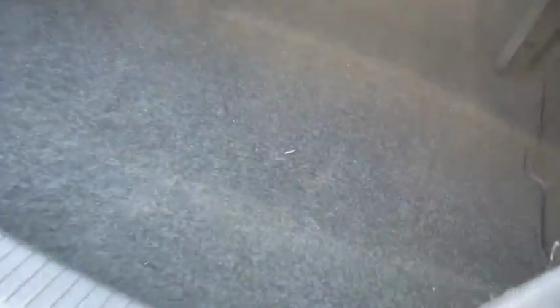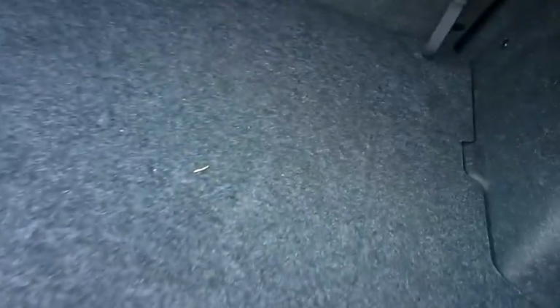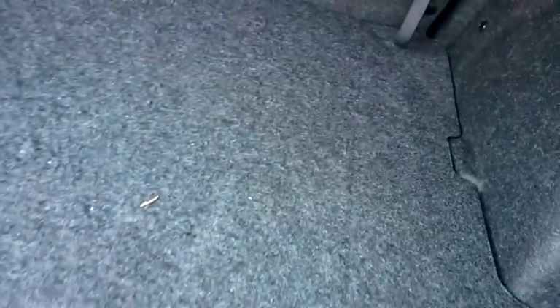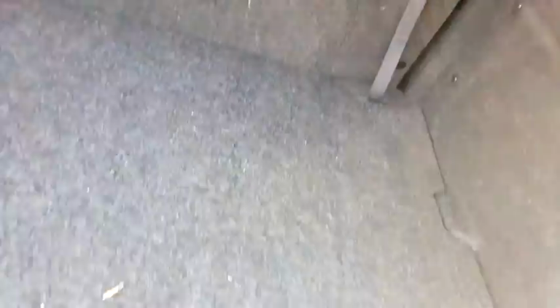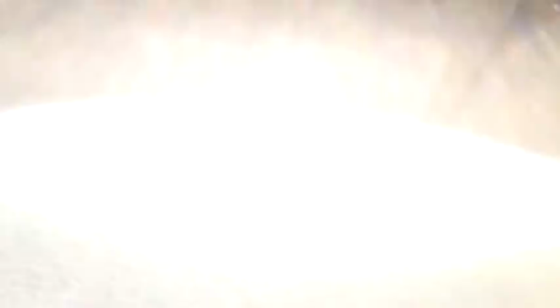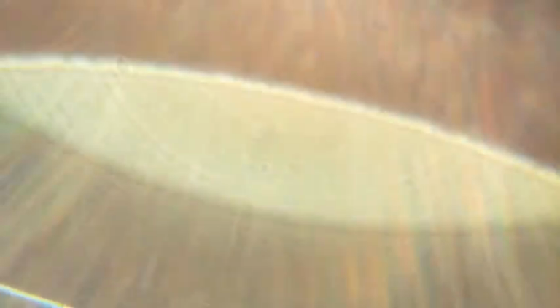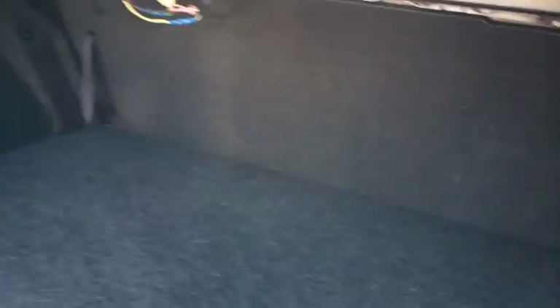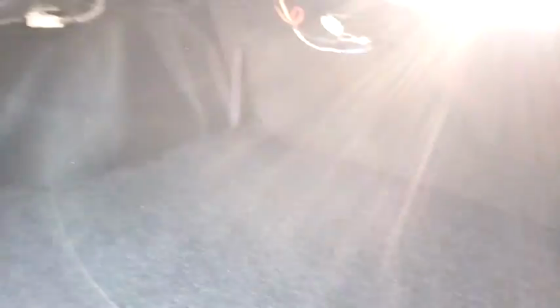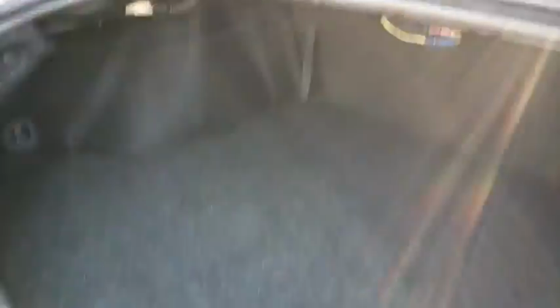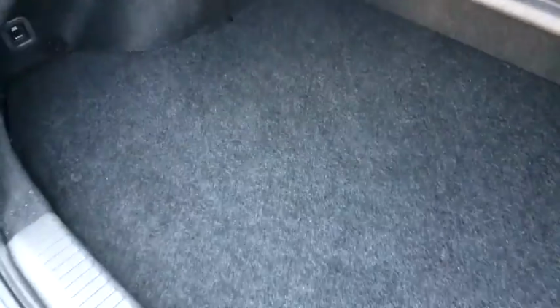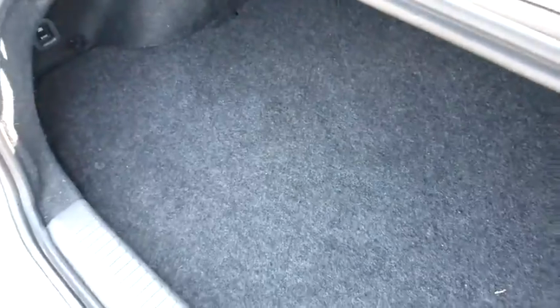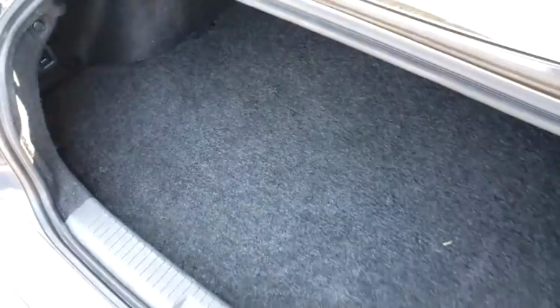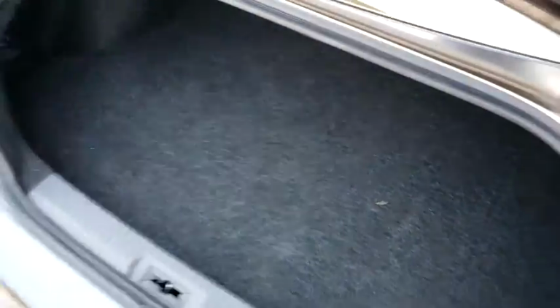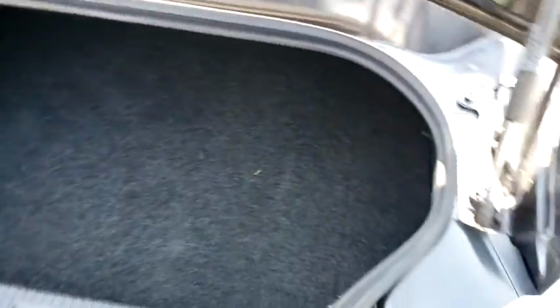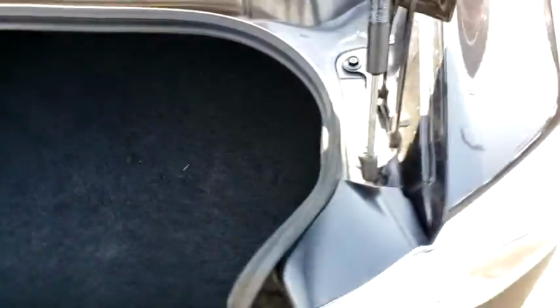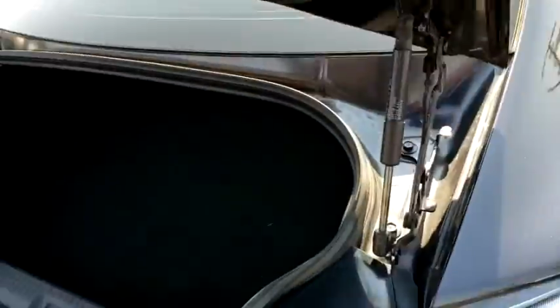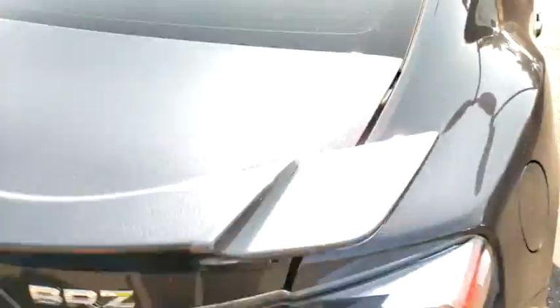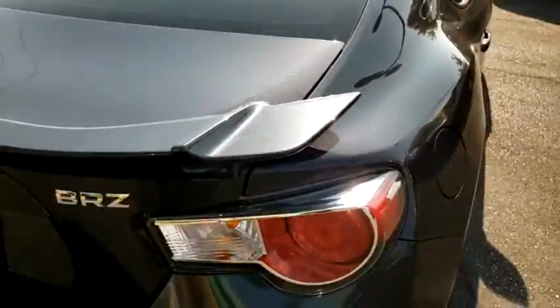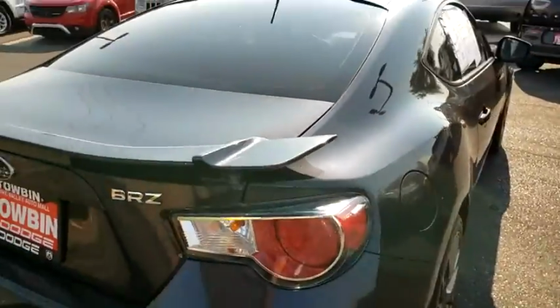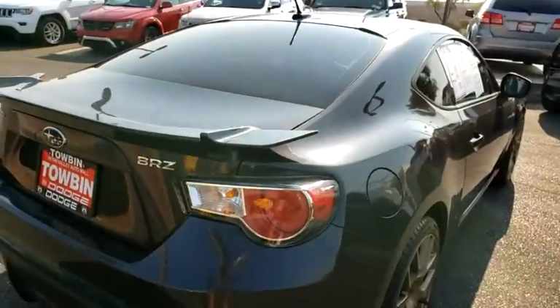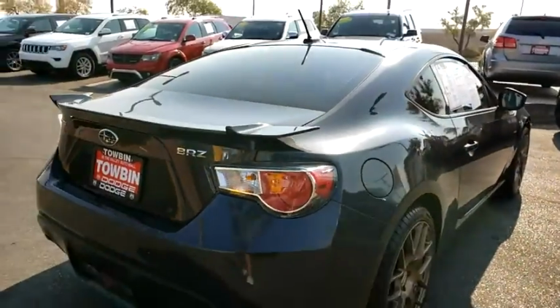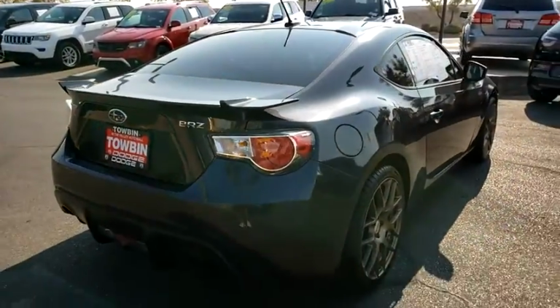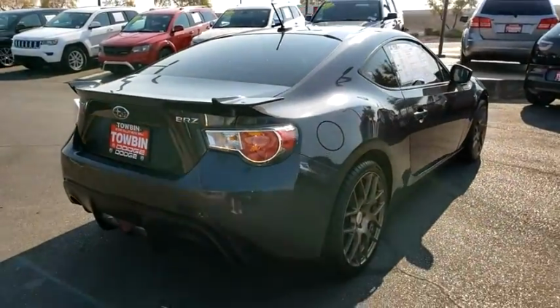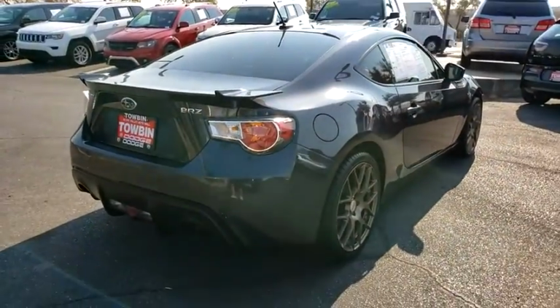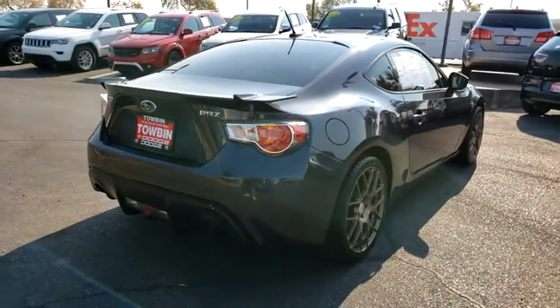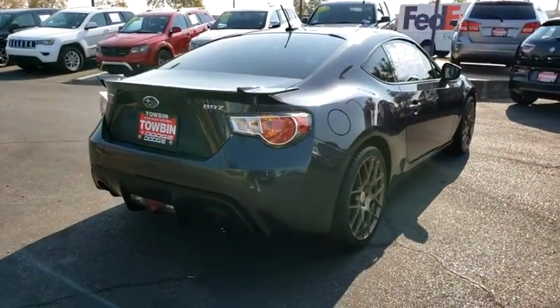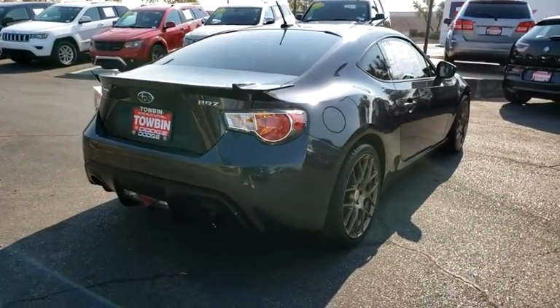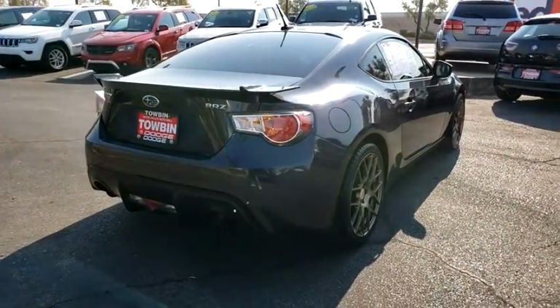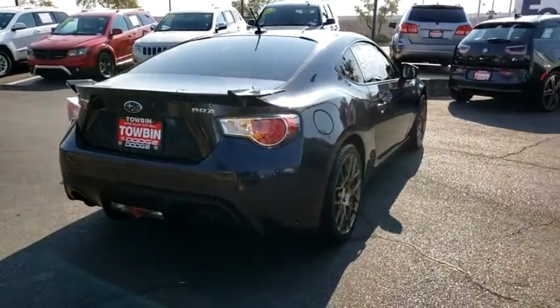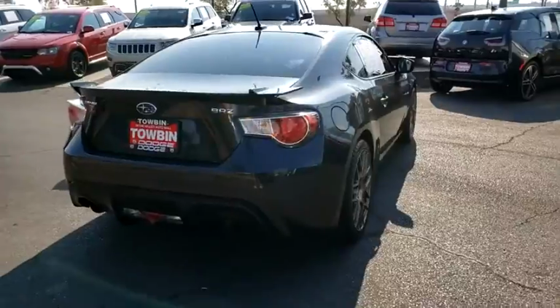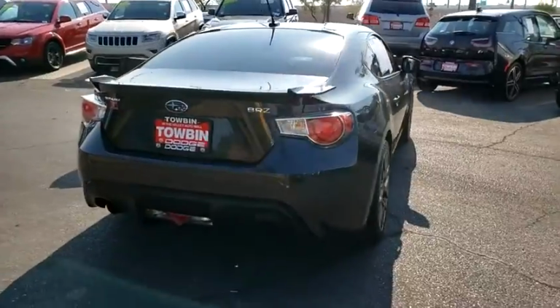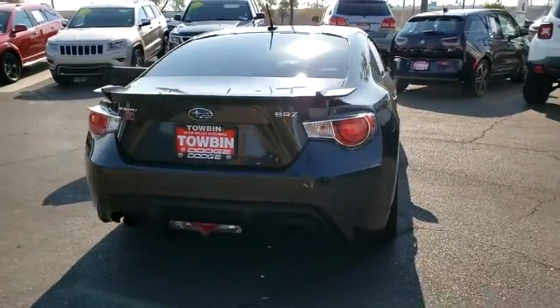This vehicle has less than 90,000 miles. Here are some of this vehicle's great options: side airbags, daytime running lights, brake assist, steering wheel cruise control, tilt steering wheel, and digital clock.